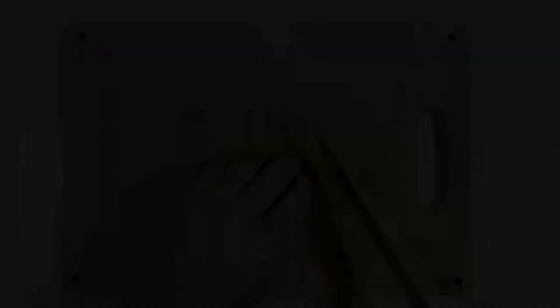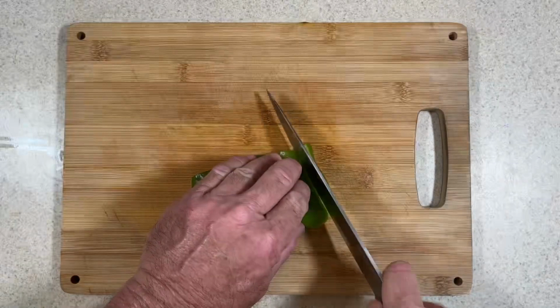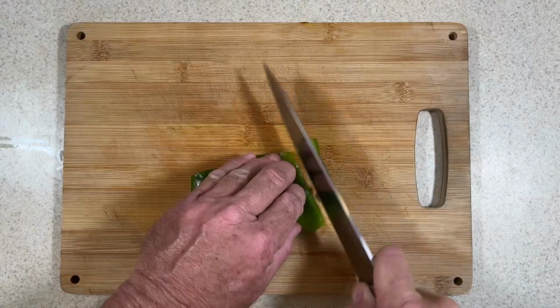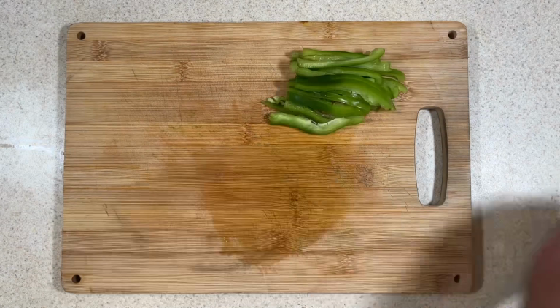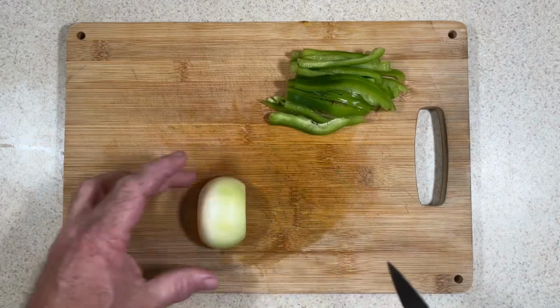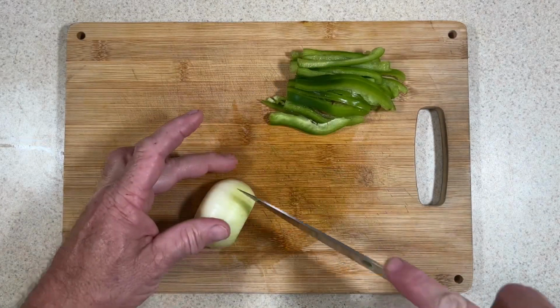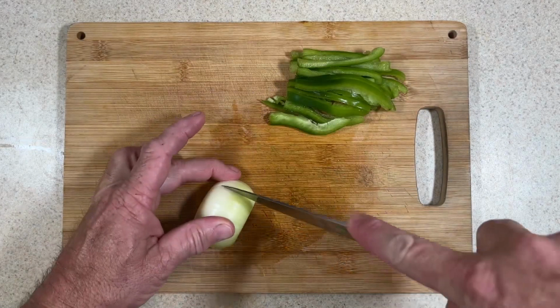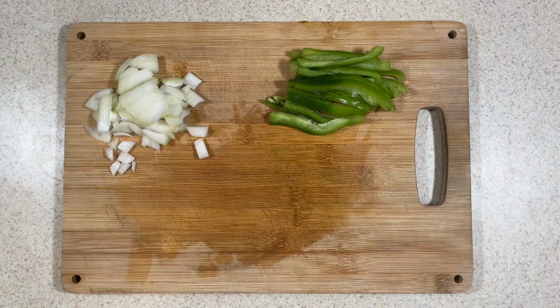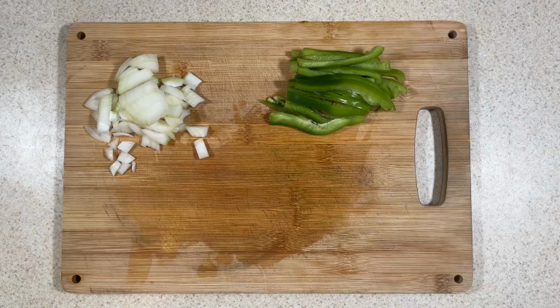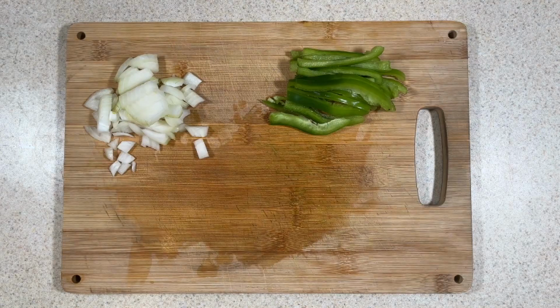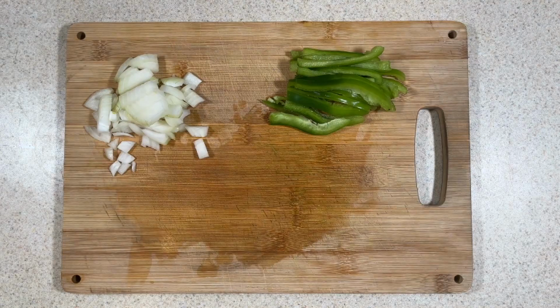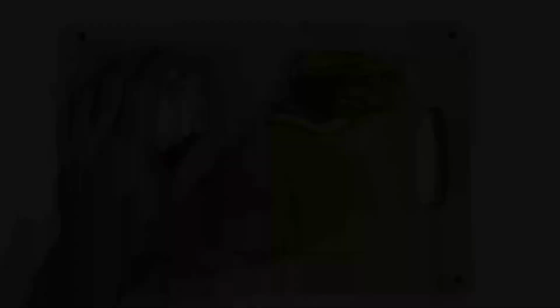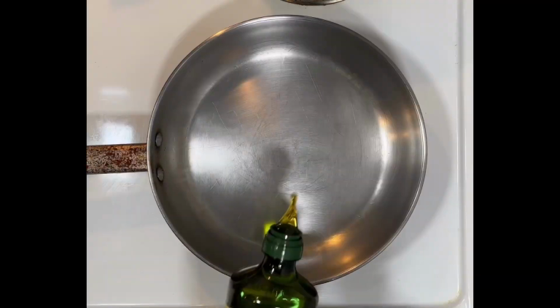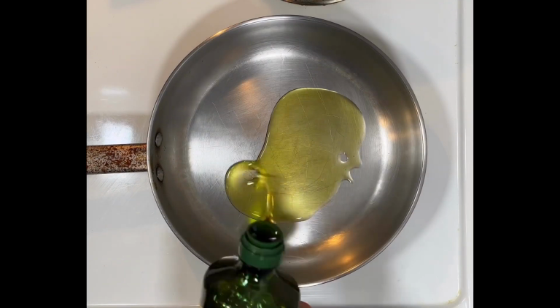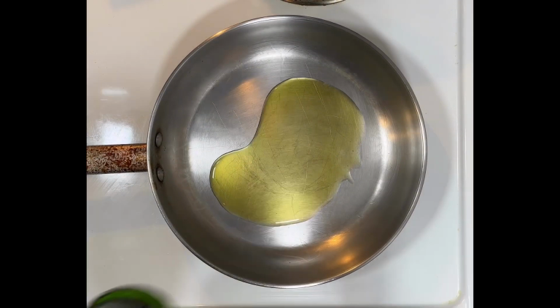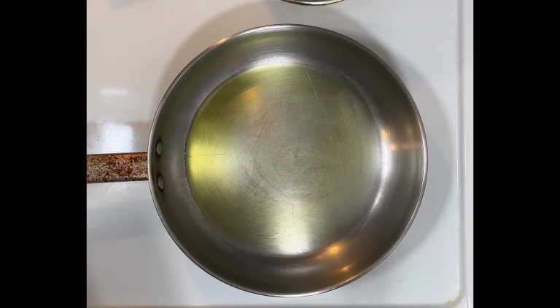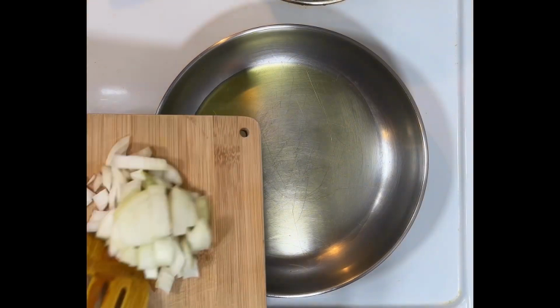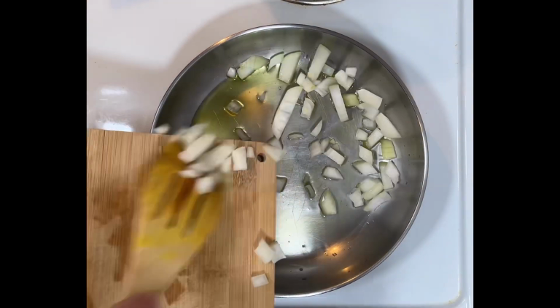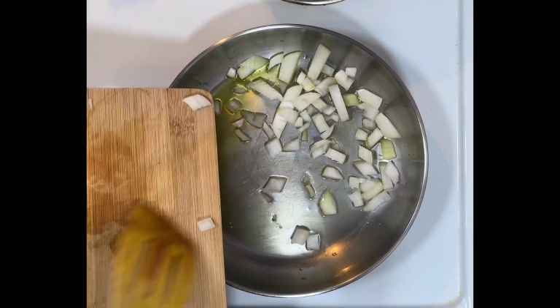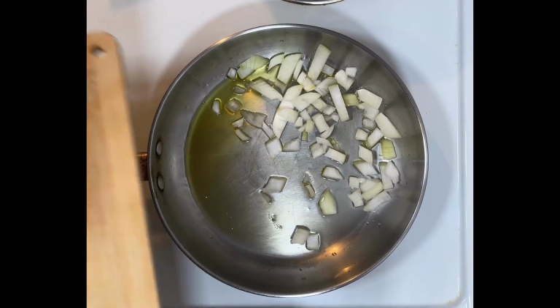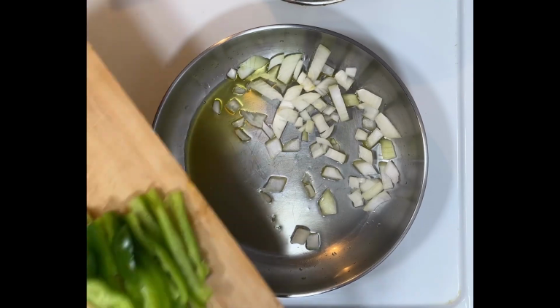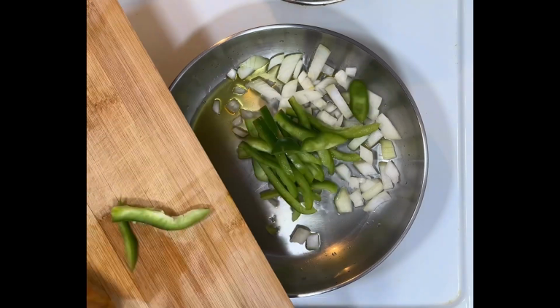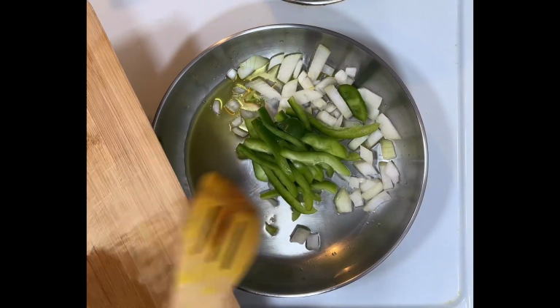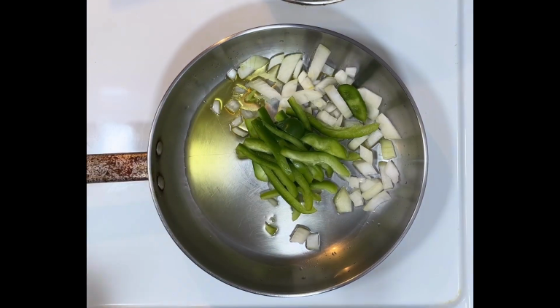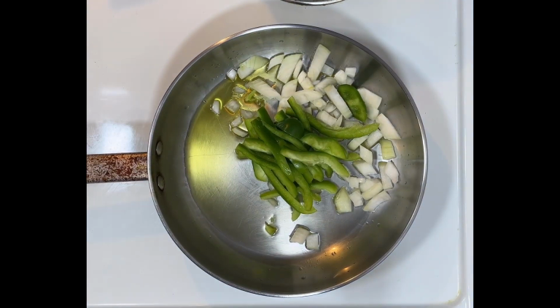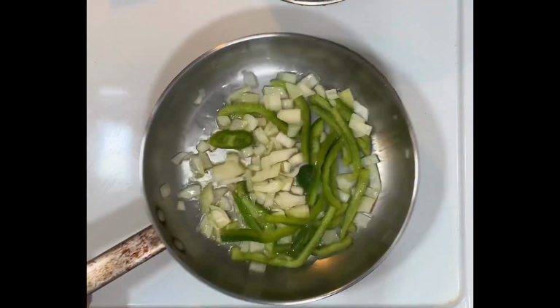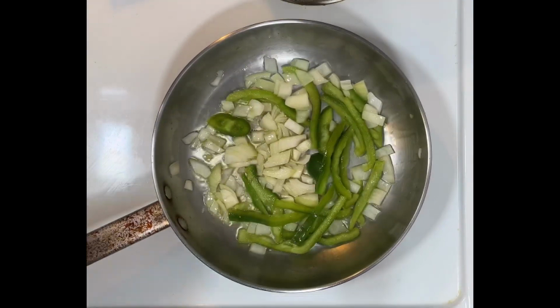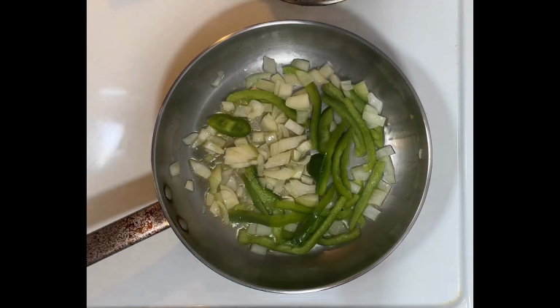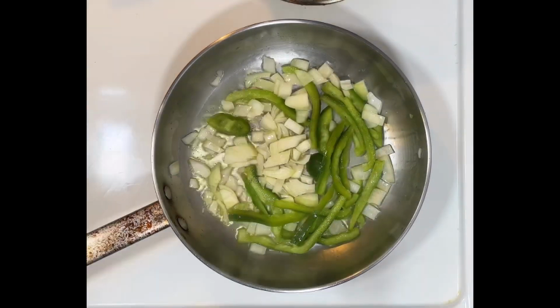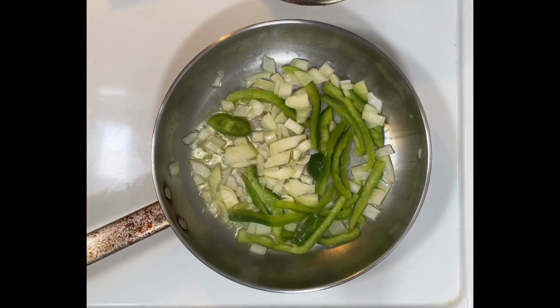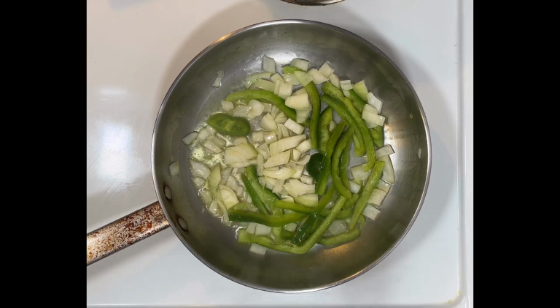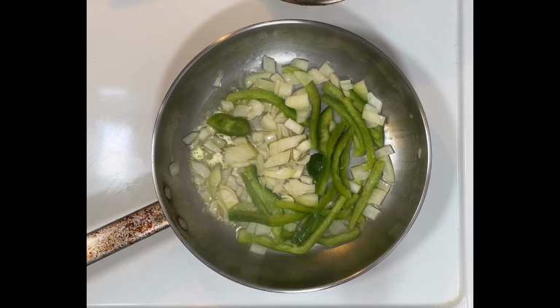Now cut the pepper into strips and dice the onion. Preheat a pan over medium heat and add oil. When hot, add the vegetables and mix well. Cover and cook until soft, stirring occasionally.